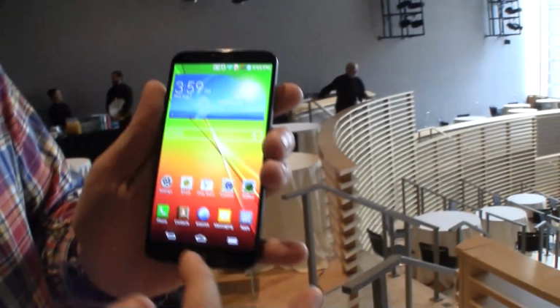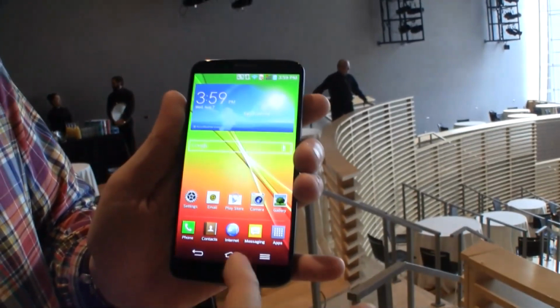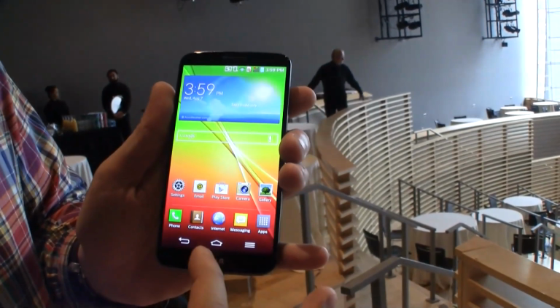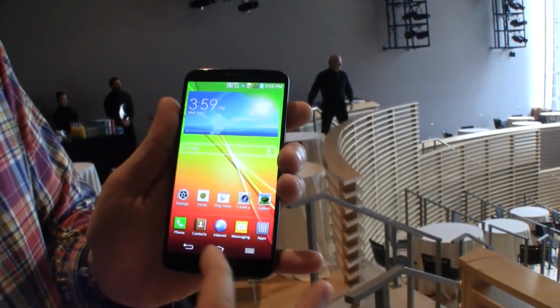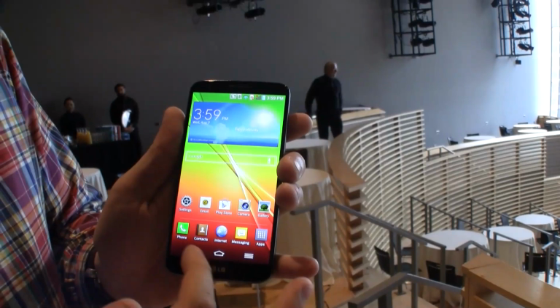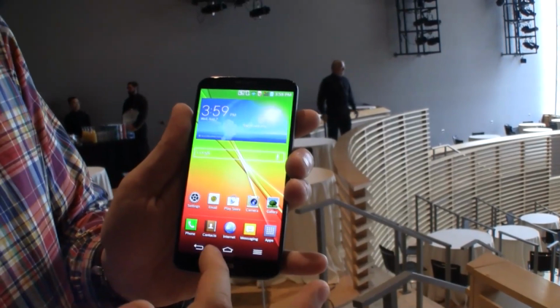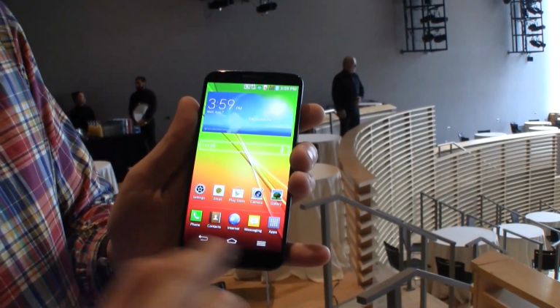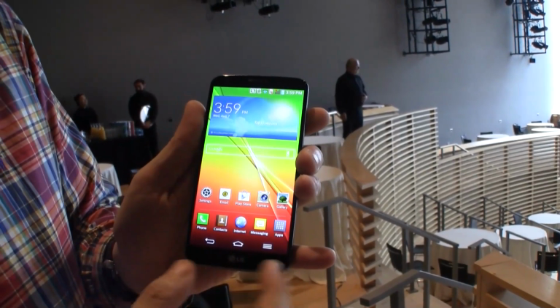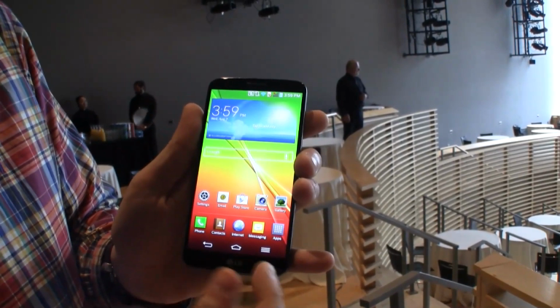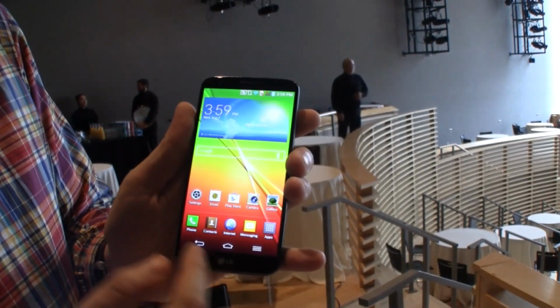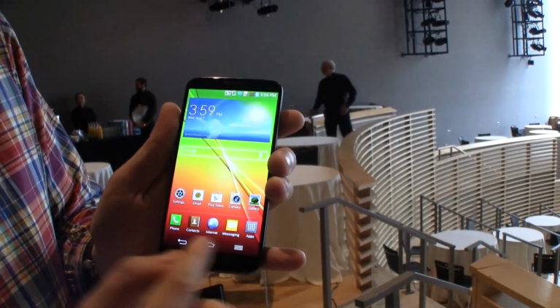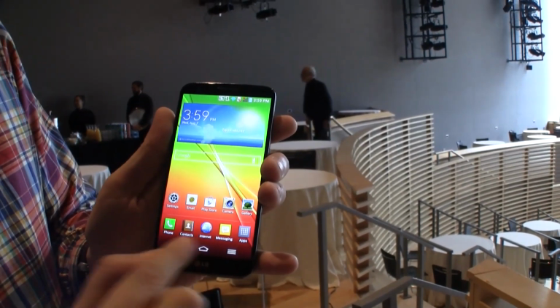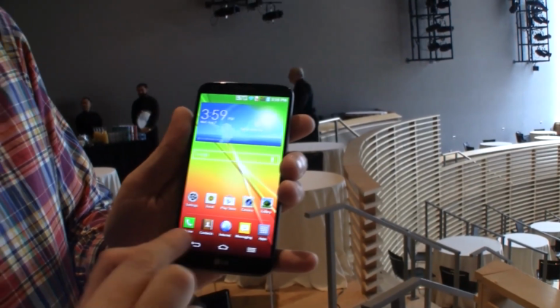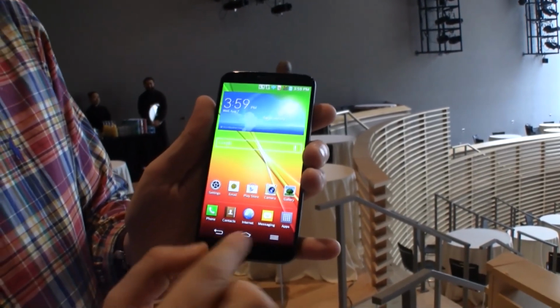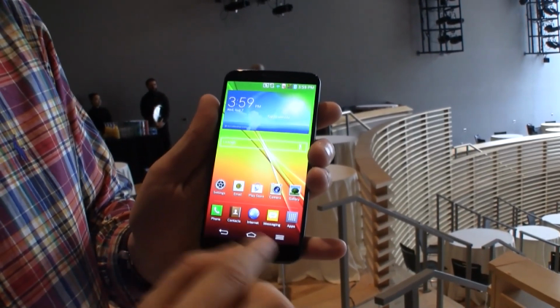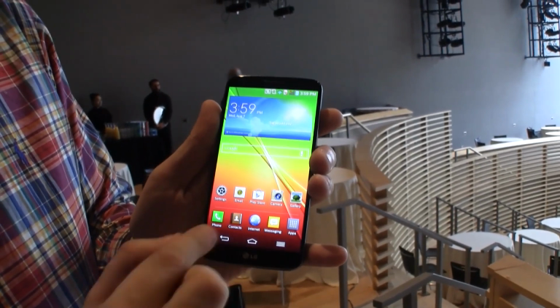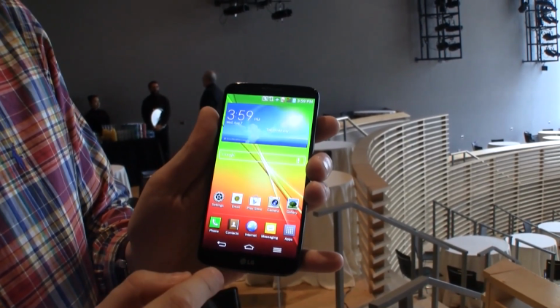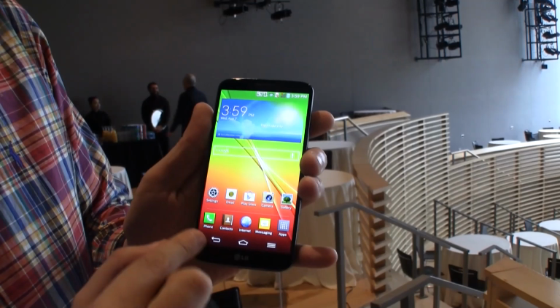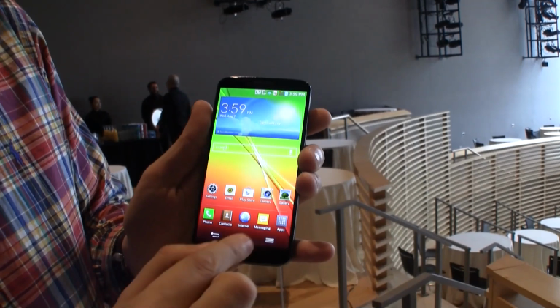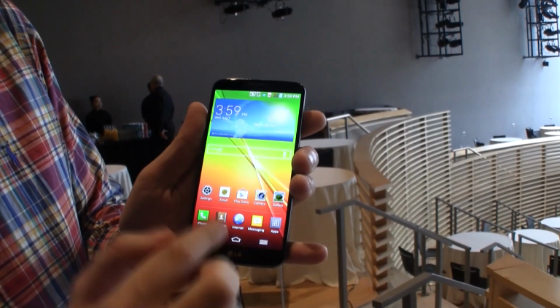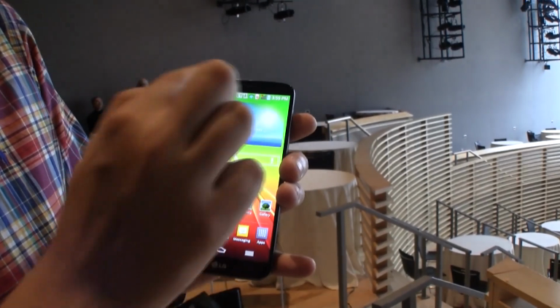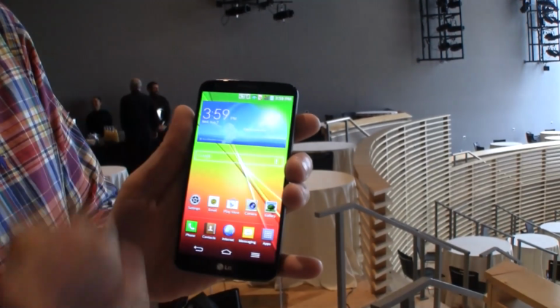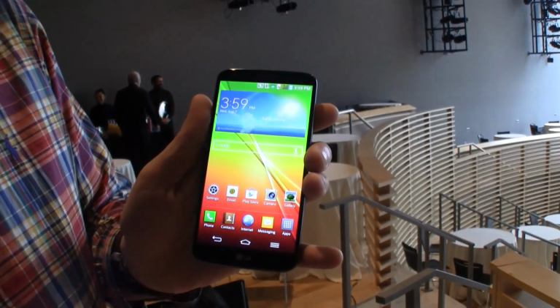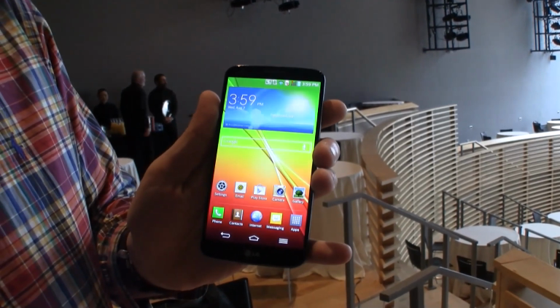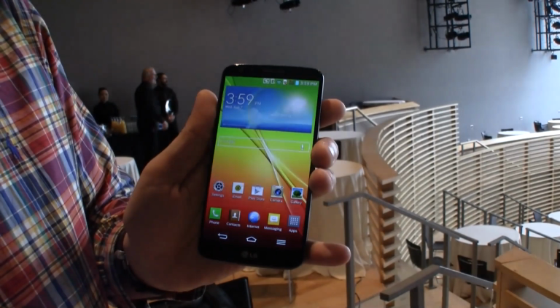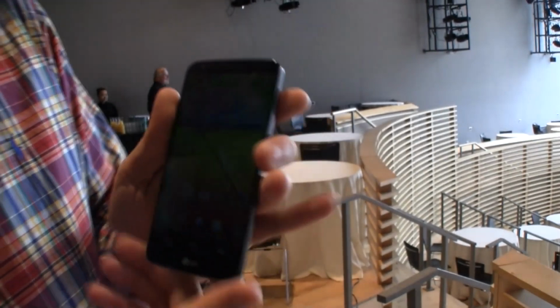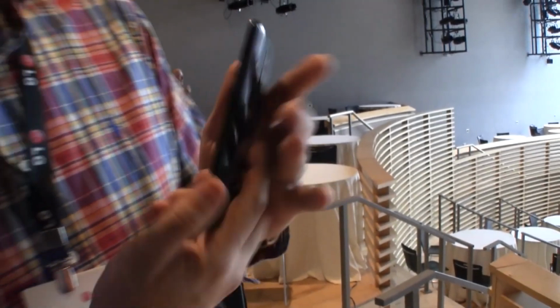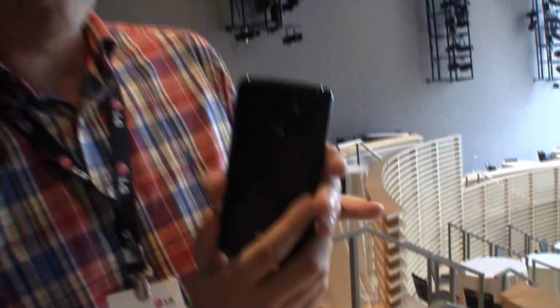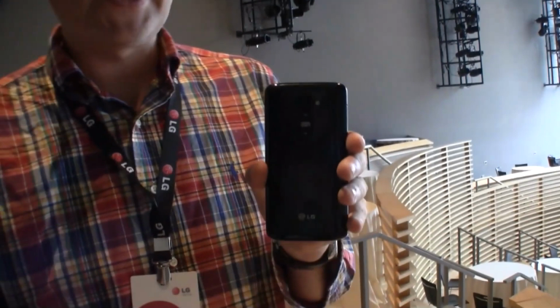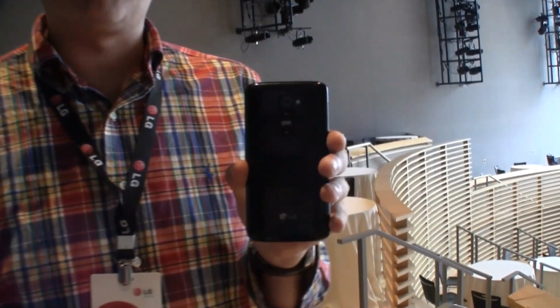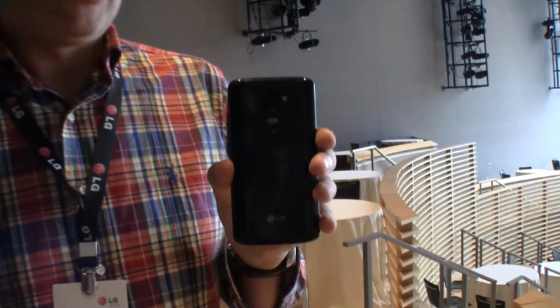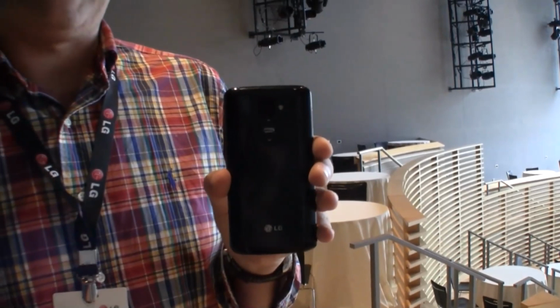This looks pretty much like what we saw on the Nexus 4, so we have no physical buttons here, and you're getting these typical Android buttons on the front. It comes with a 2.1 megapixel camera on the front and a 13 megapixel camera on the back.